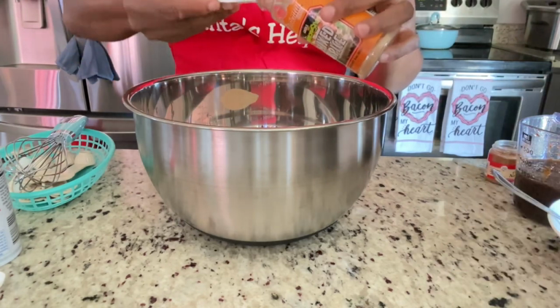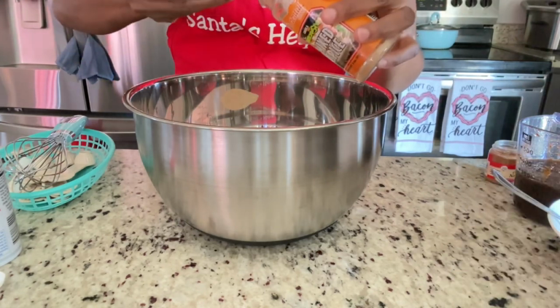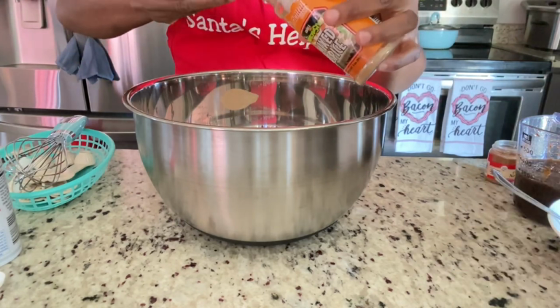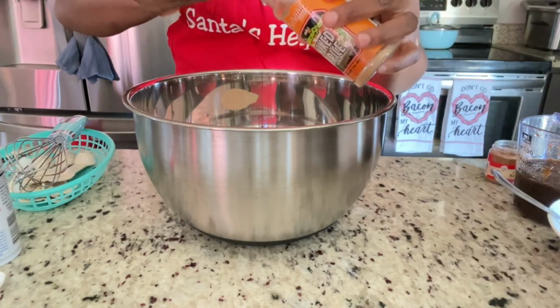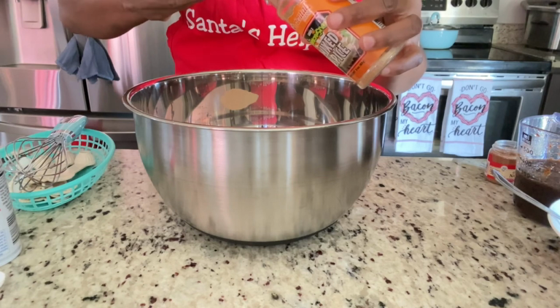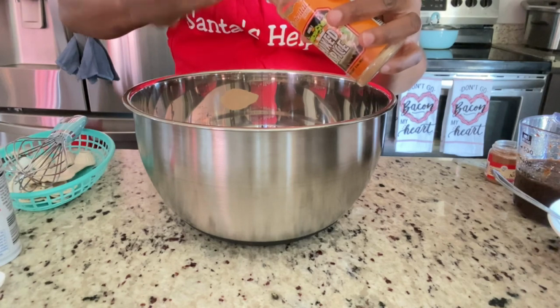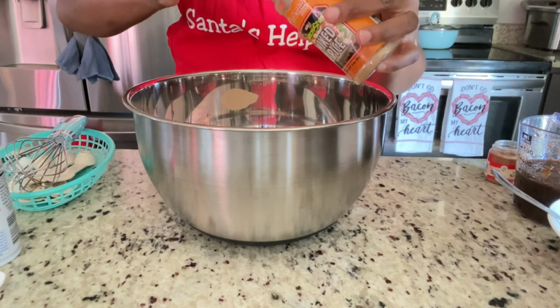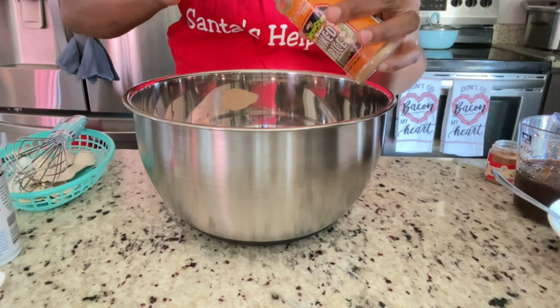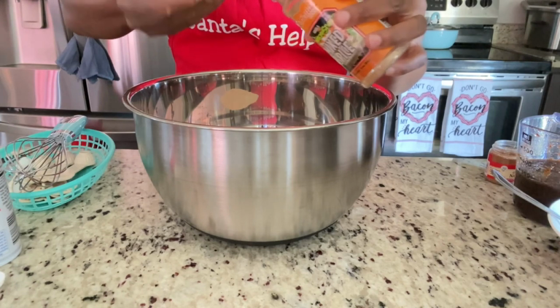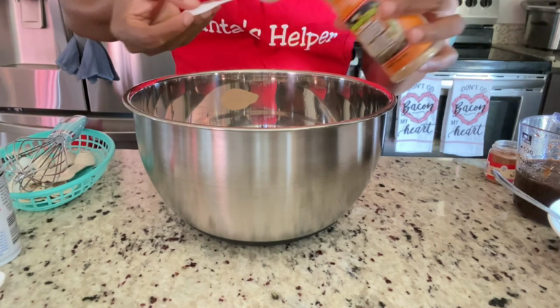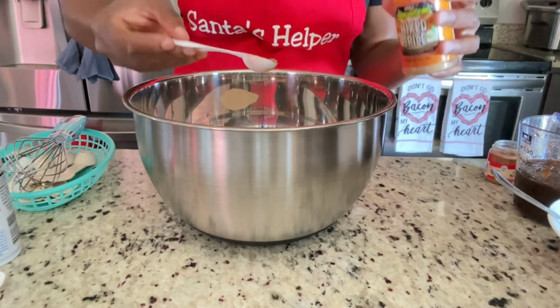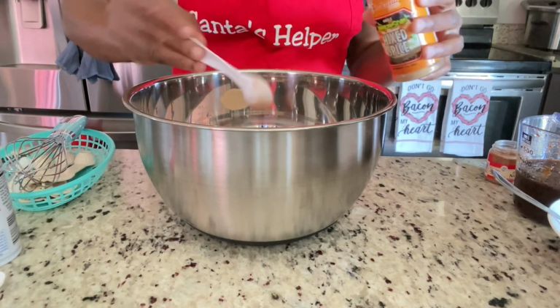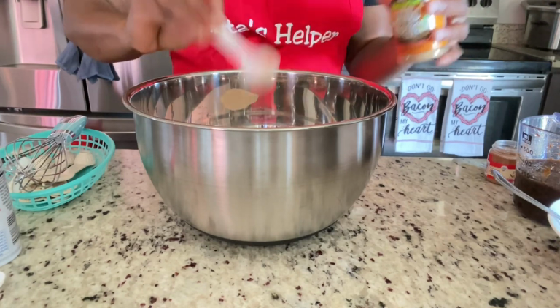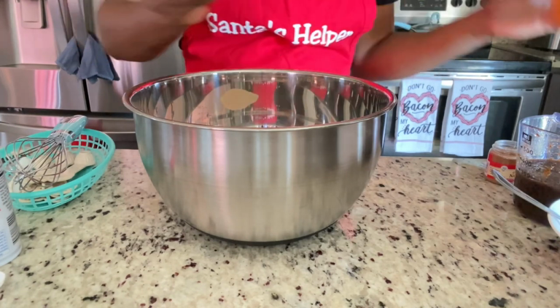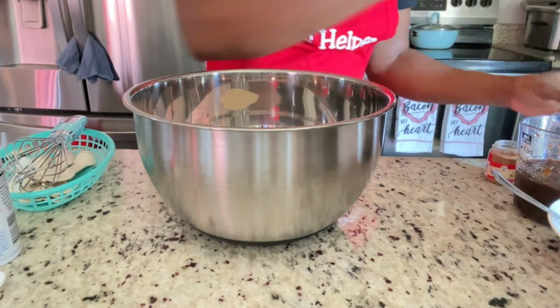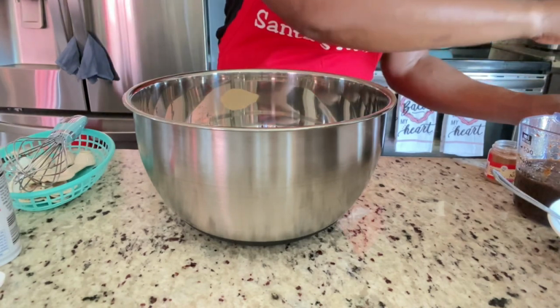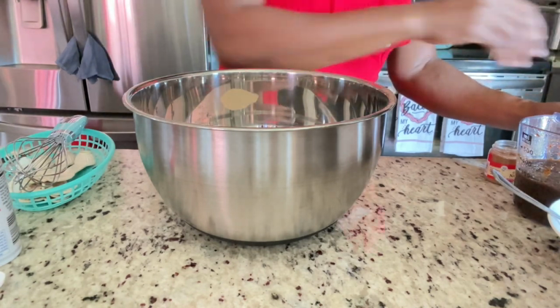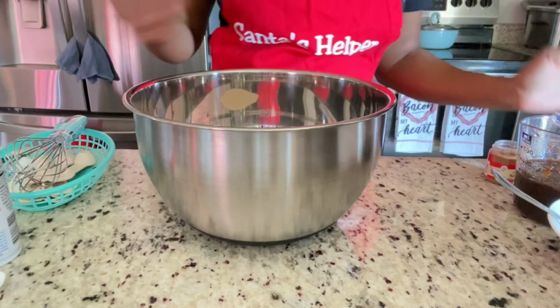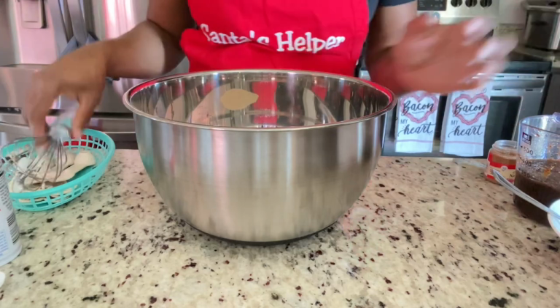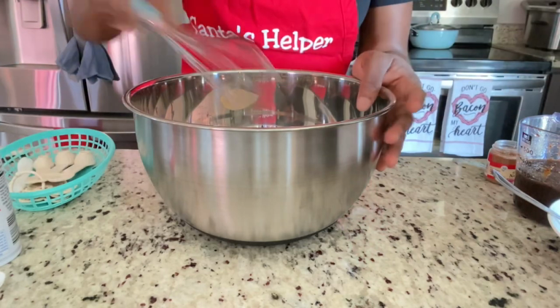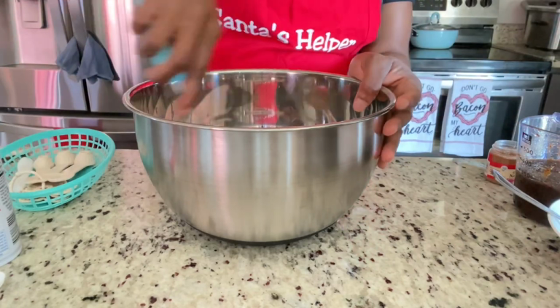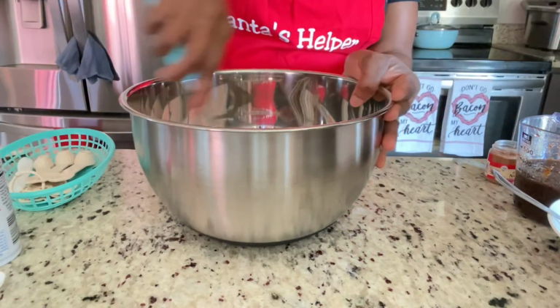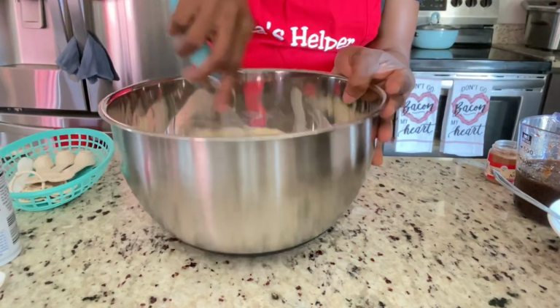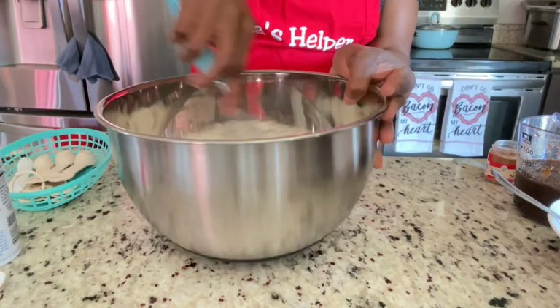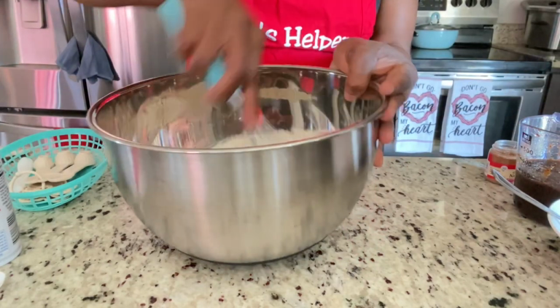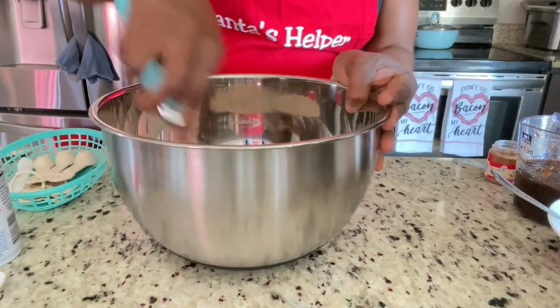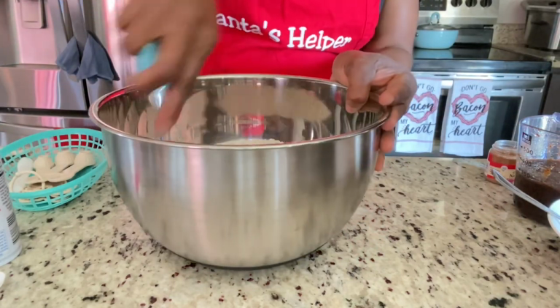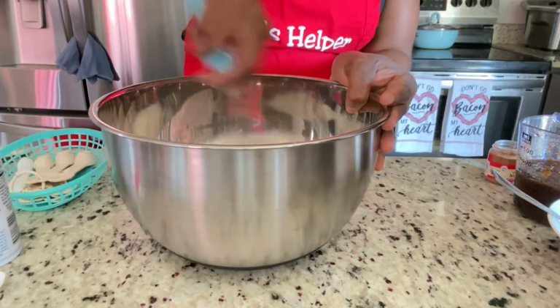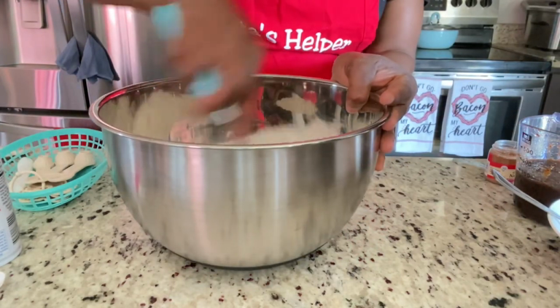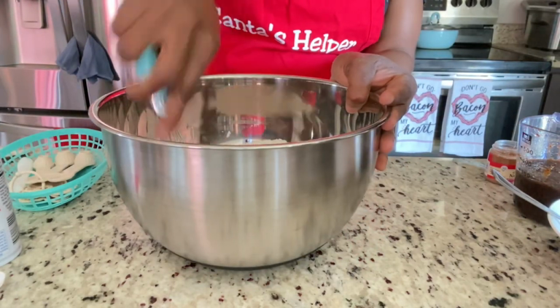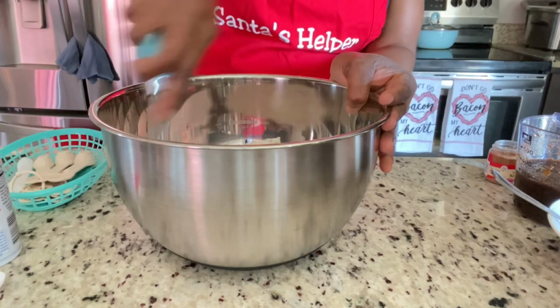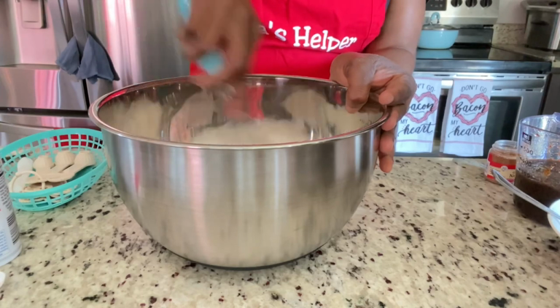You can use grated nutmeg or powdered, depending on your preference. Add in all the spices and mix them up. Another easy part is you don't have to worry about waiting forever for butter and sugar to cream together.